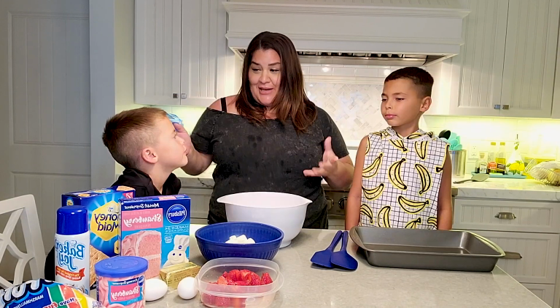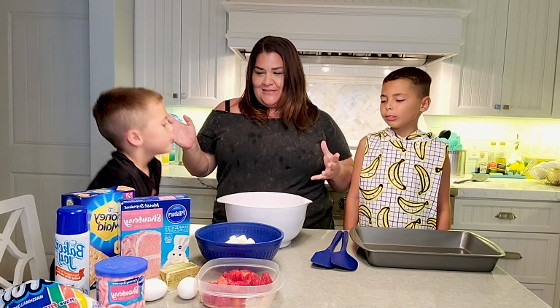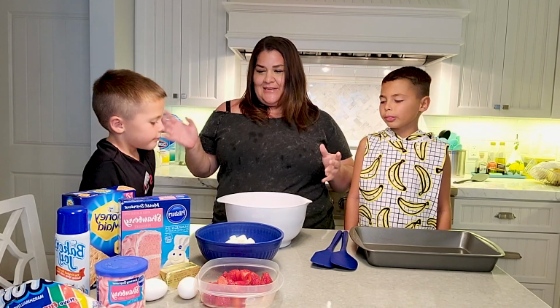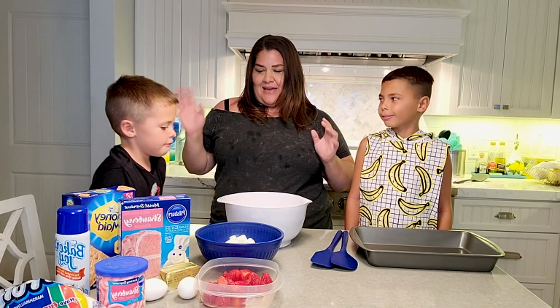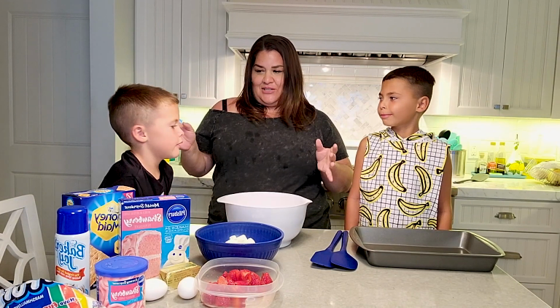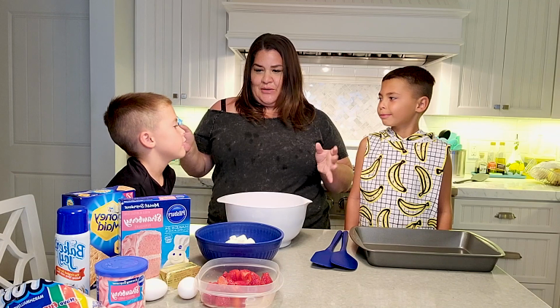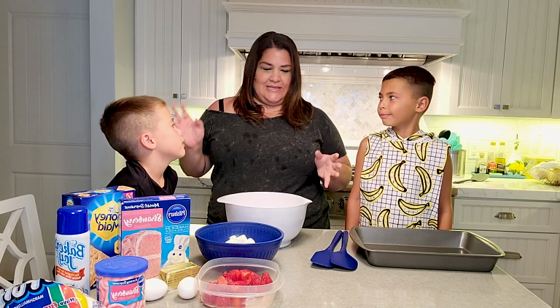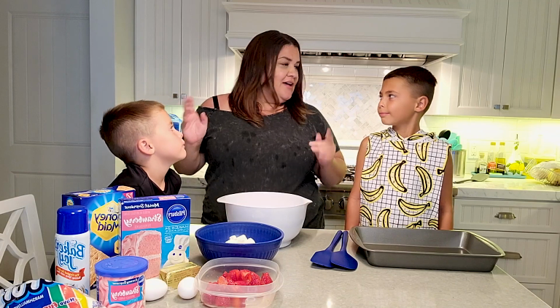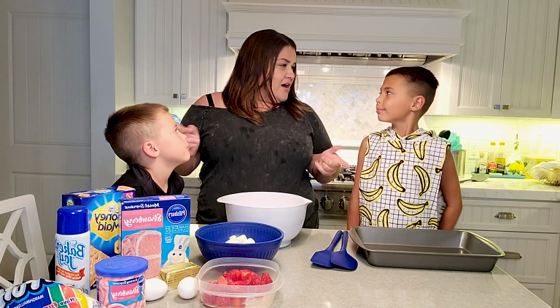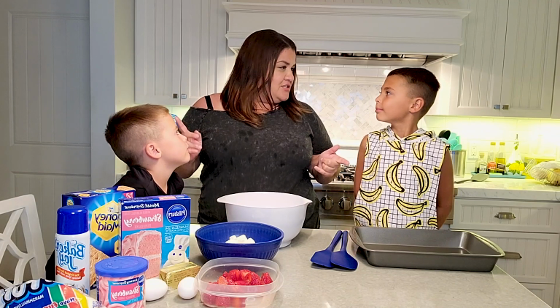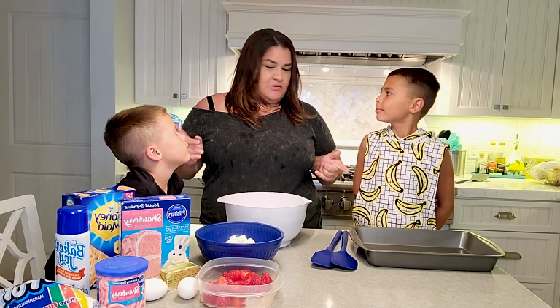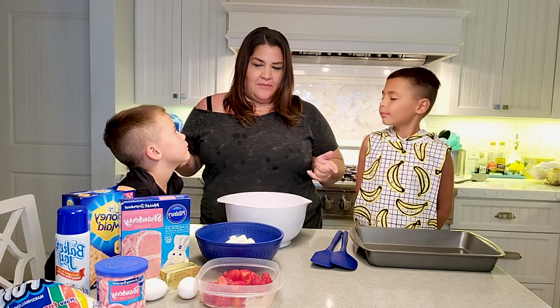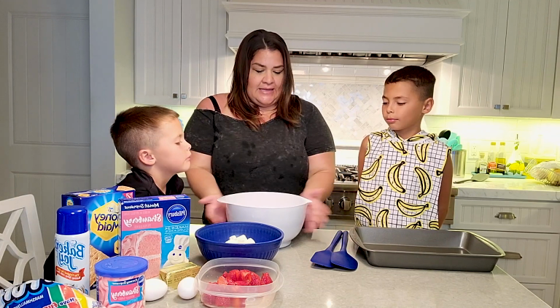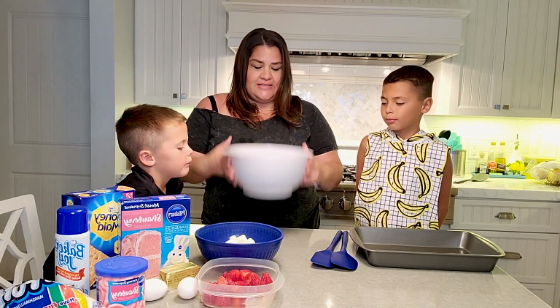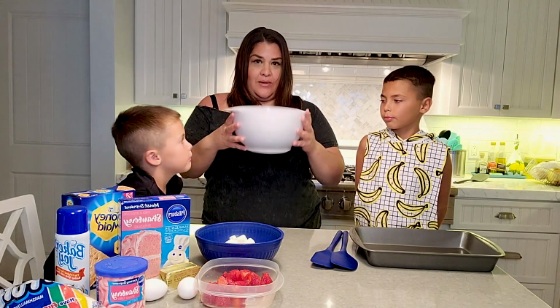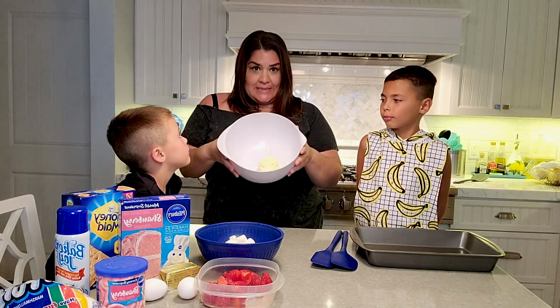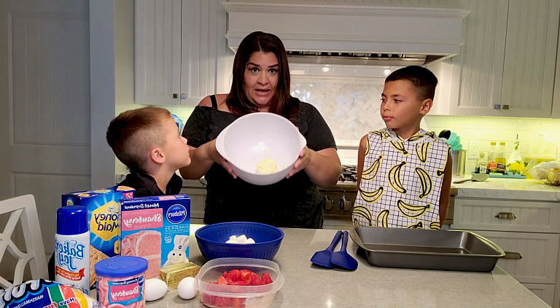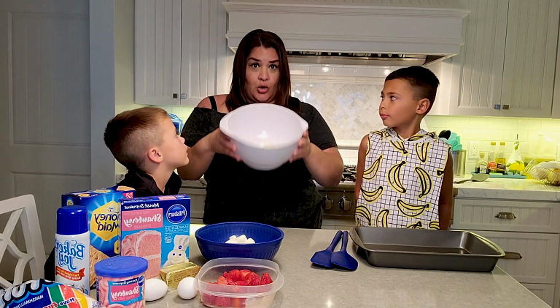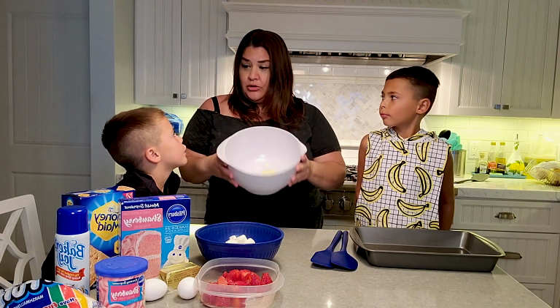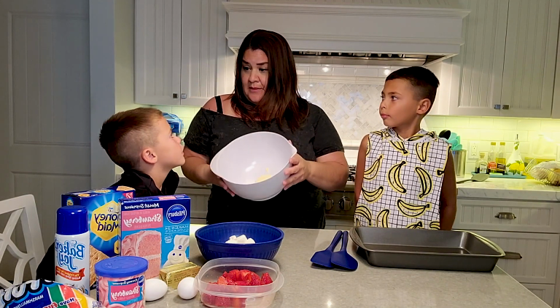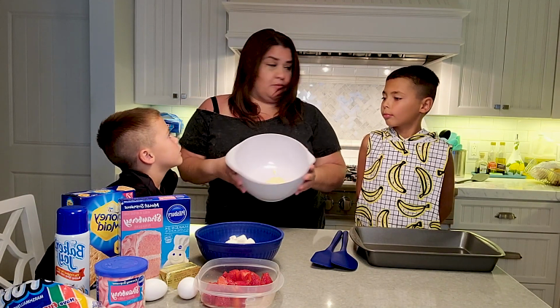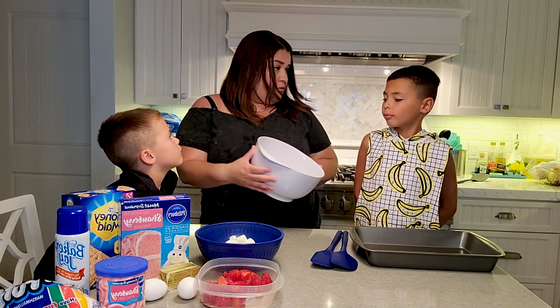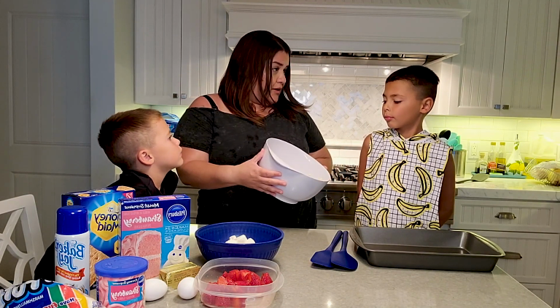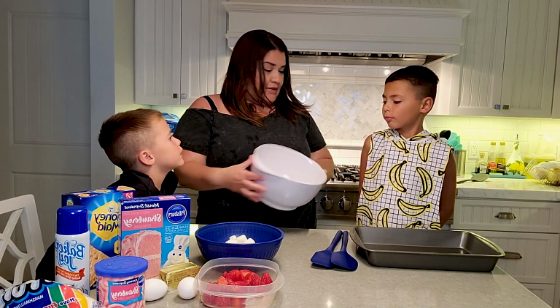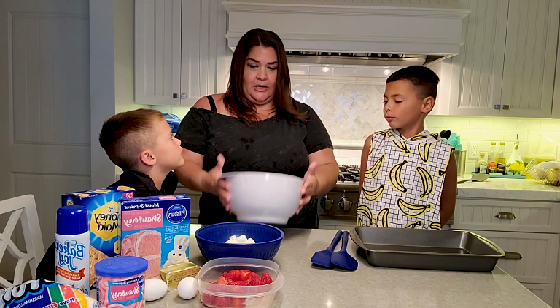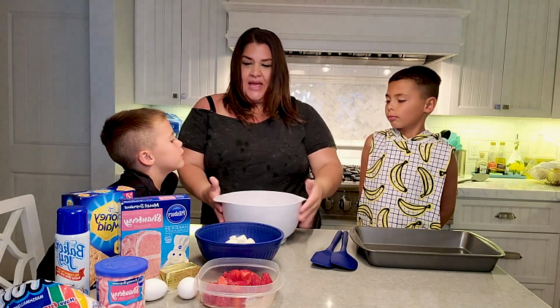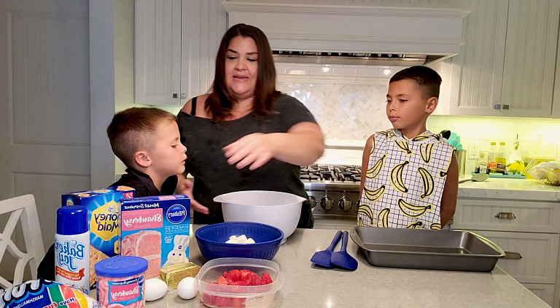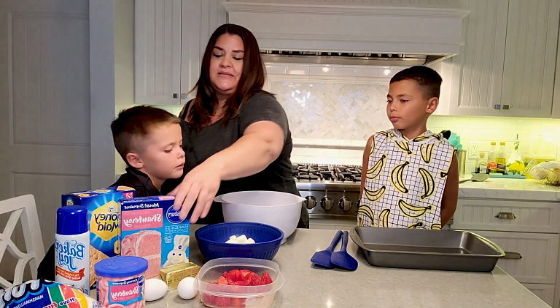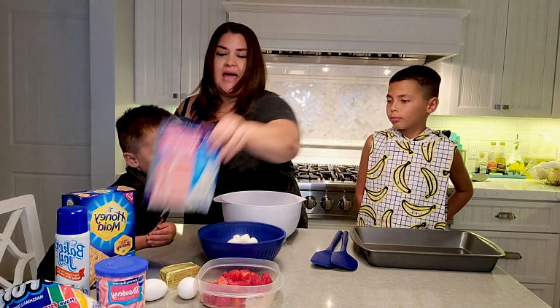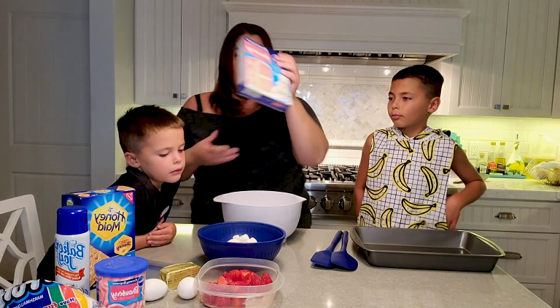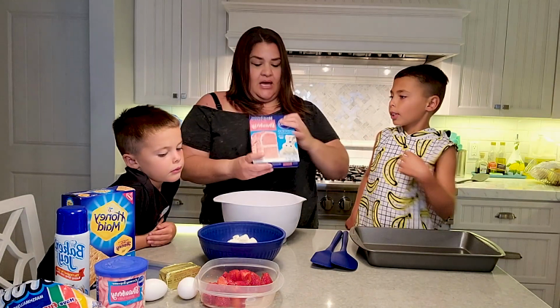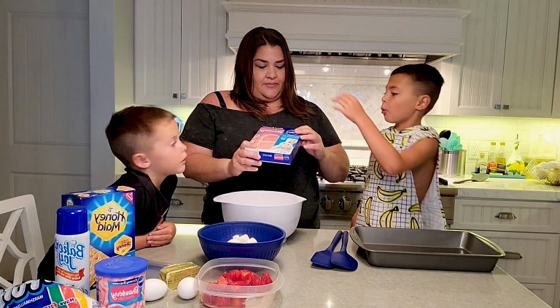I saw these on TikTok. I think they're super easy, just a few steps. It starts out with some butter — room temperature butter. We've already got that in here. Next, we're going to add the cake mix.